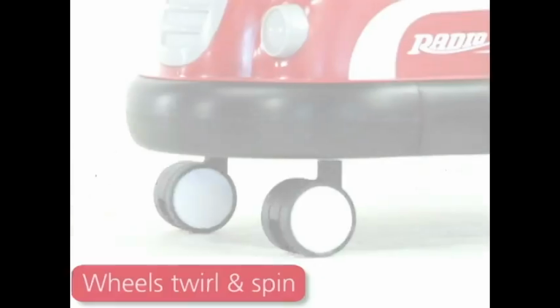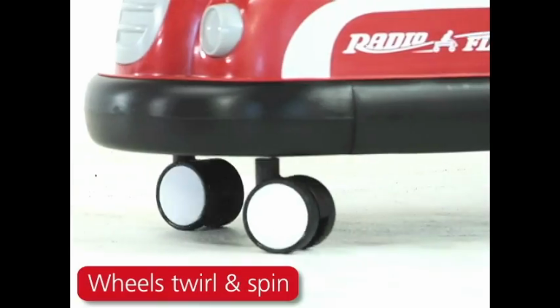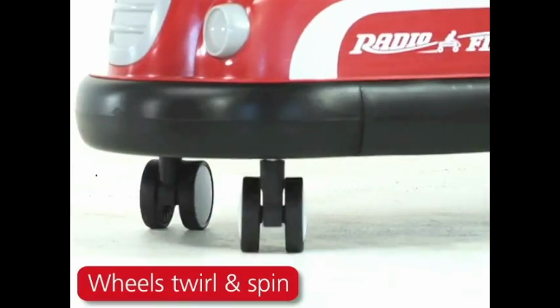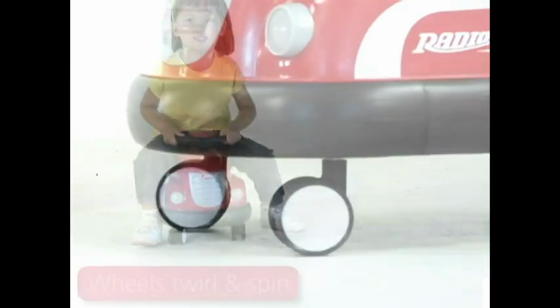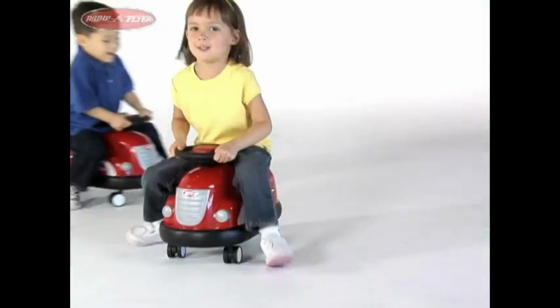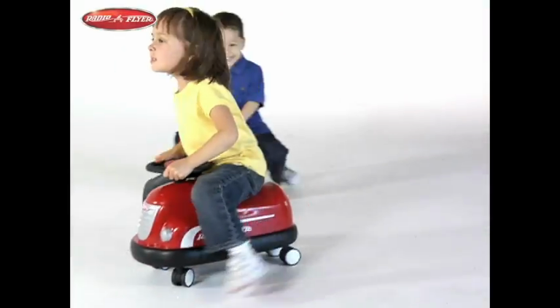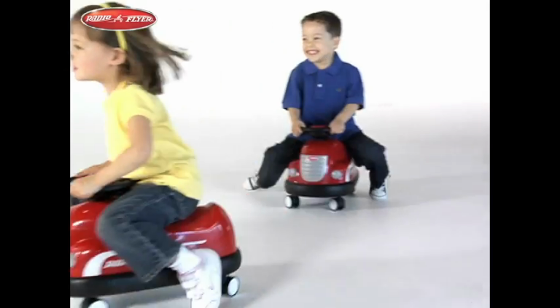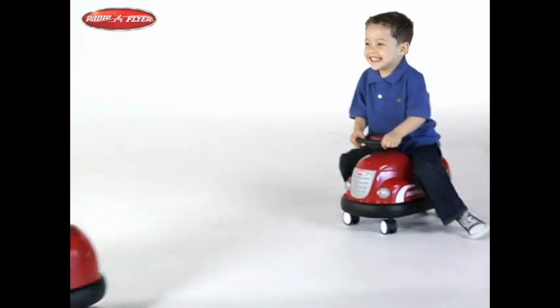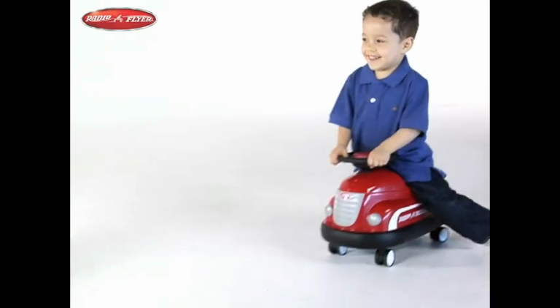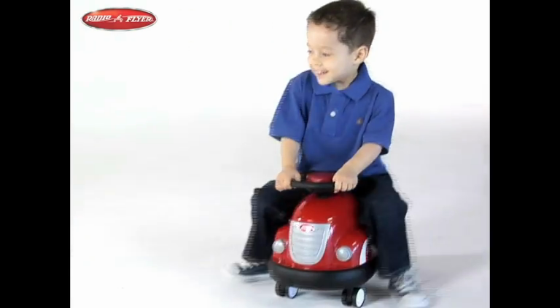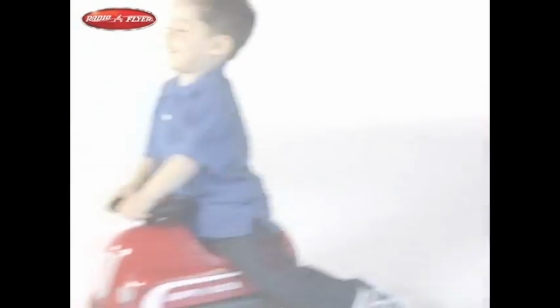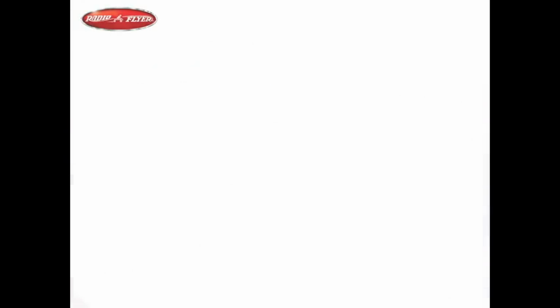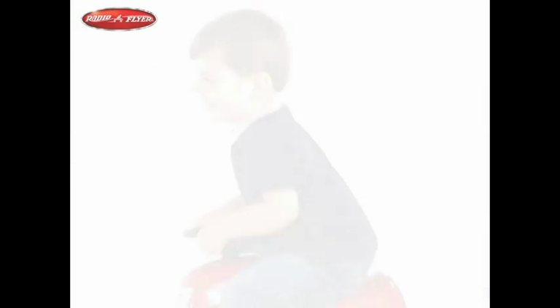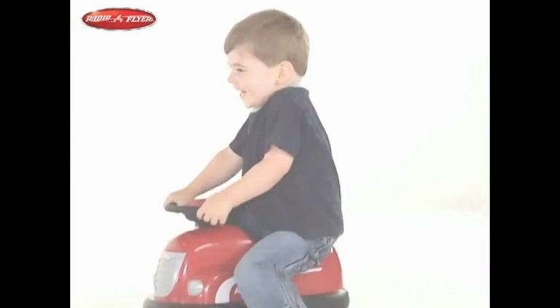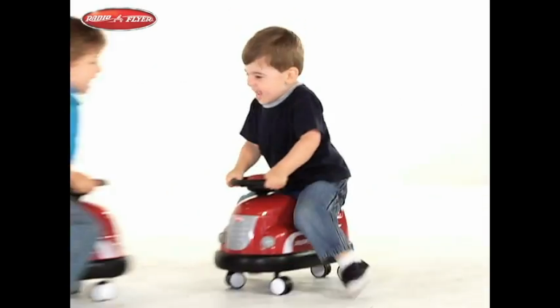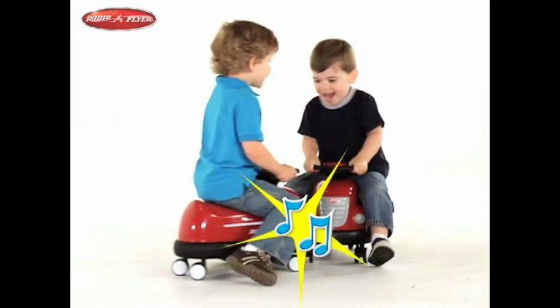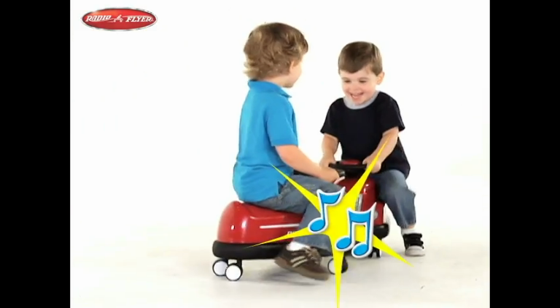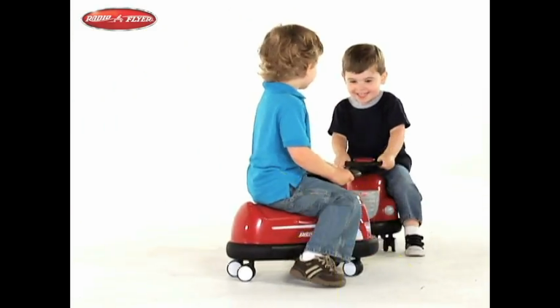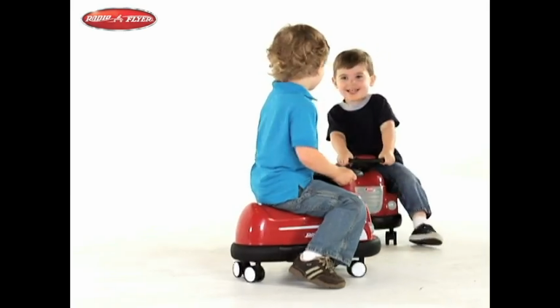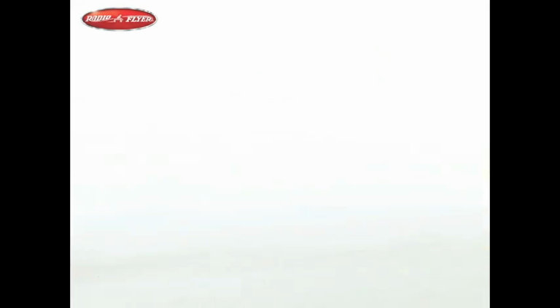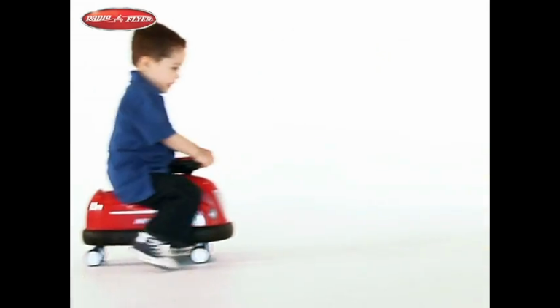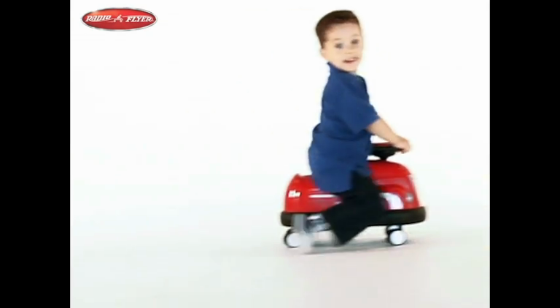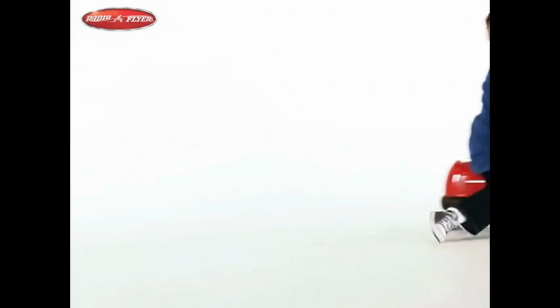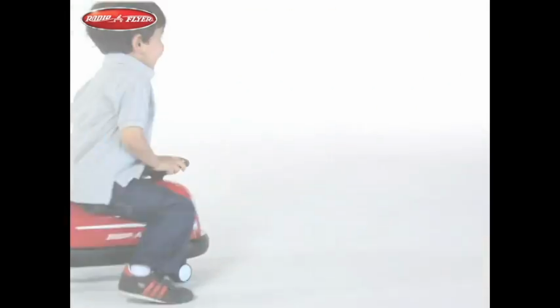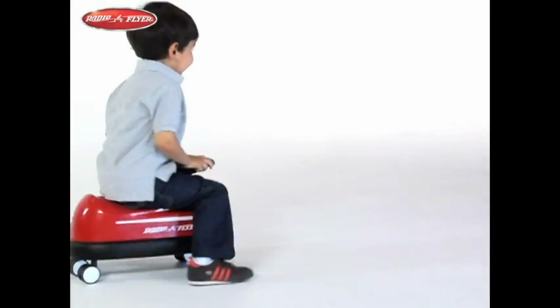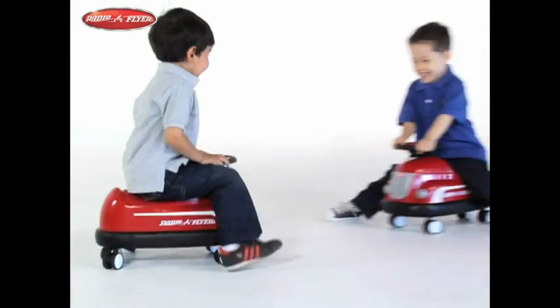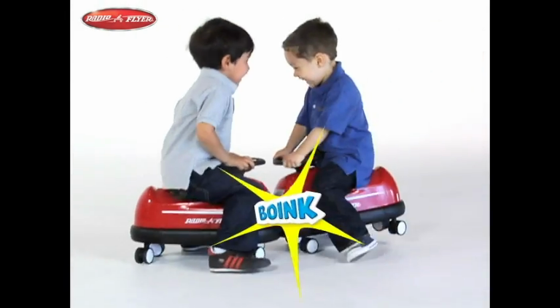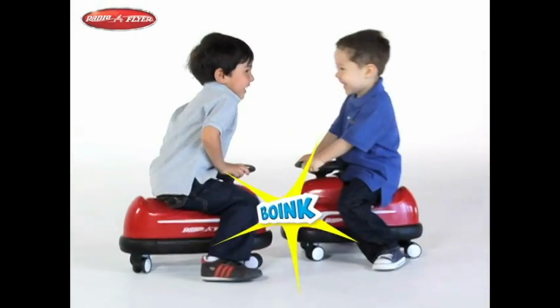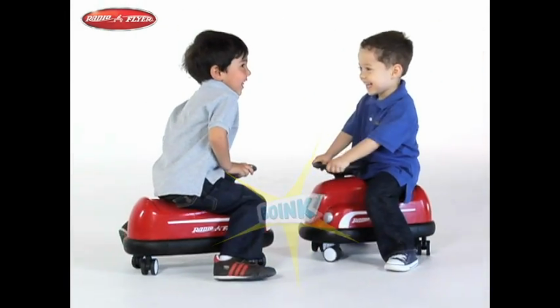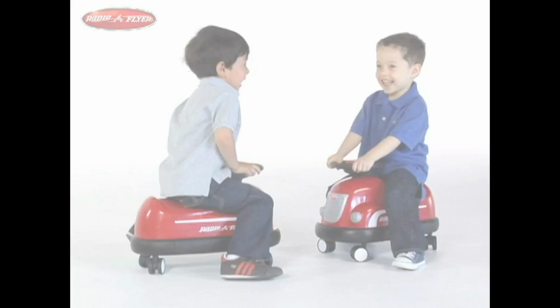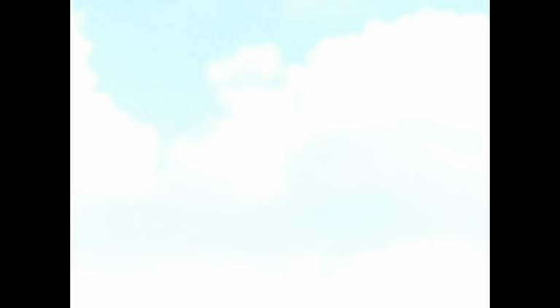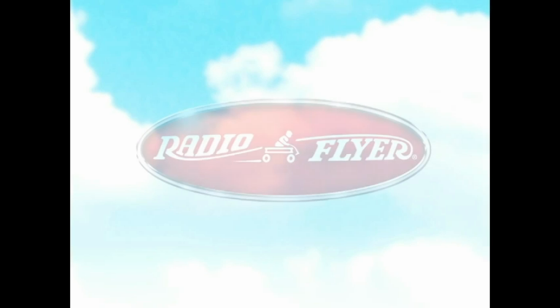The fun spinning wheels create enjoyable play for an old-time classic bumper cars. Buy multiple cars for even more fun. Enjoy an old-time favorite every day with the classic bumper car from Radio Flyer.